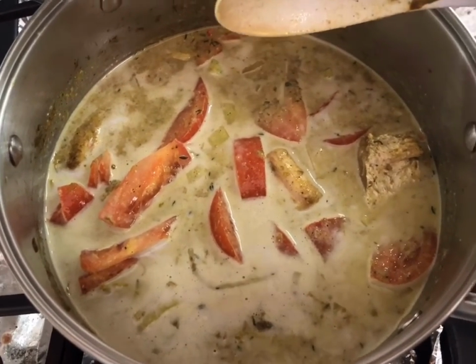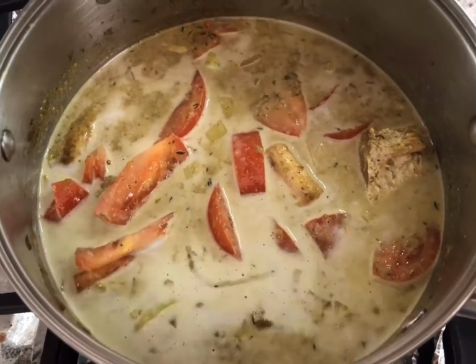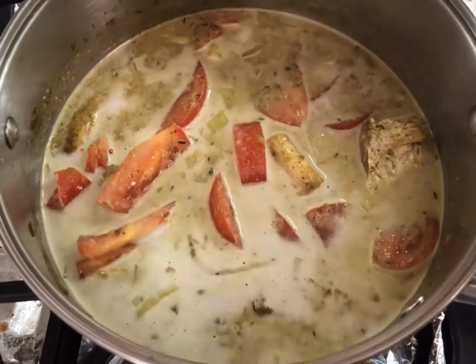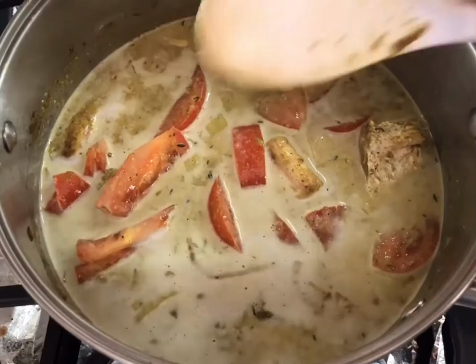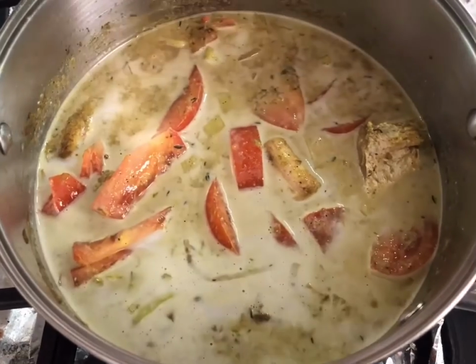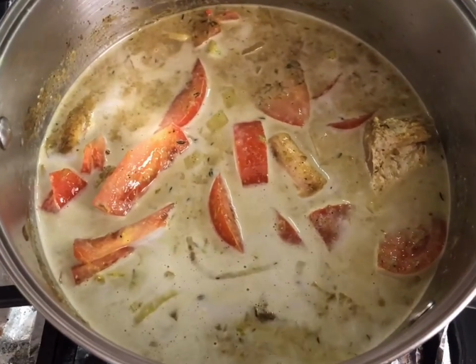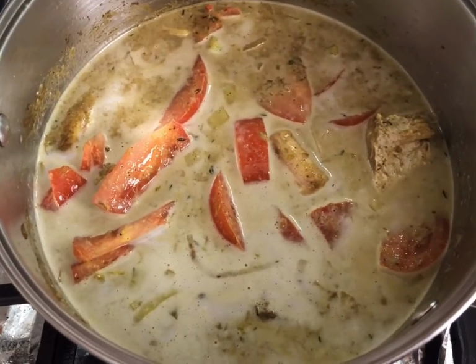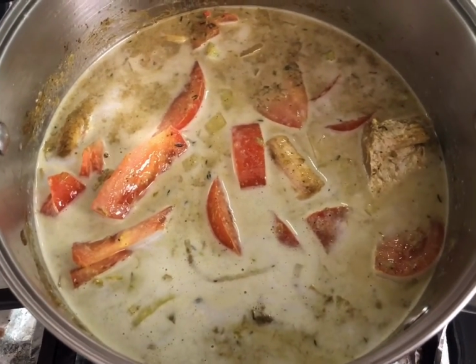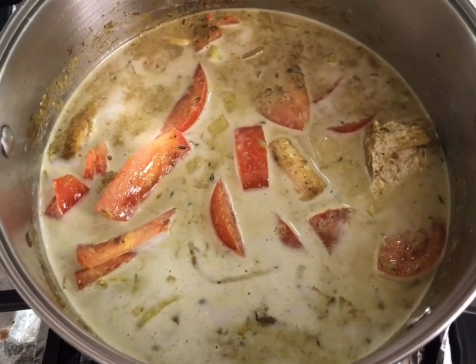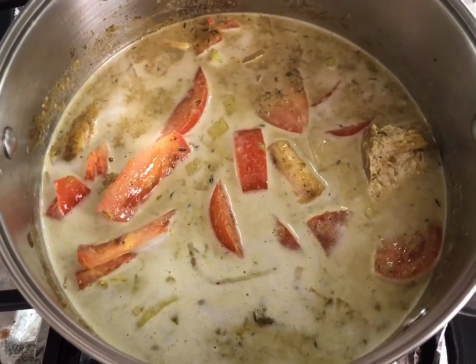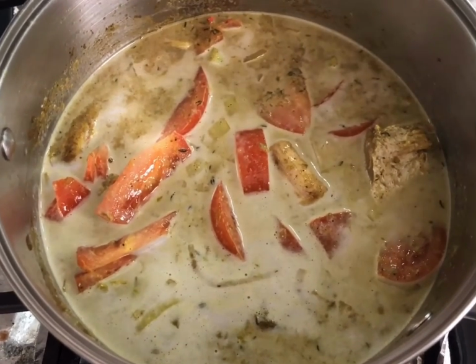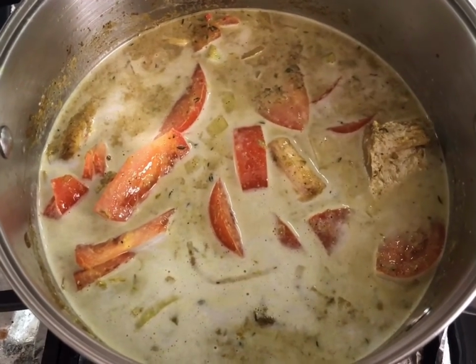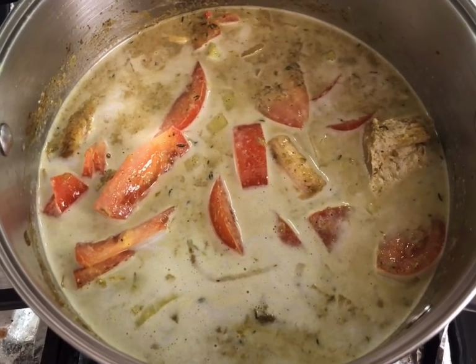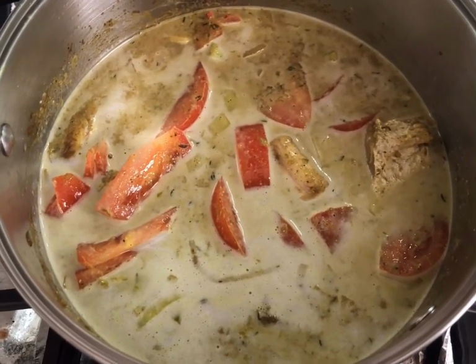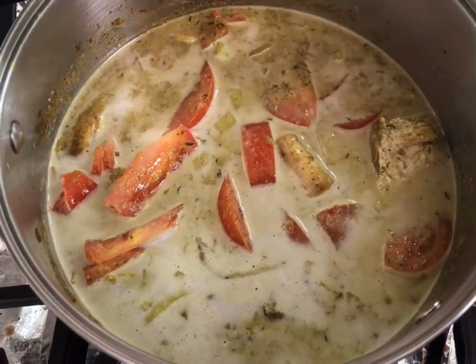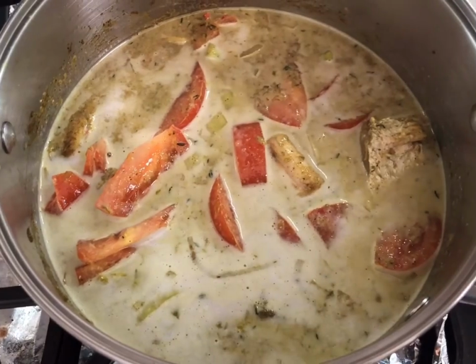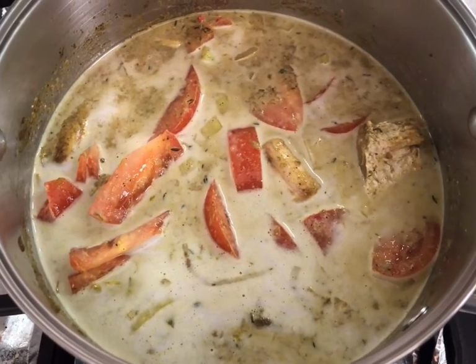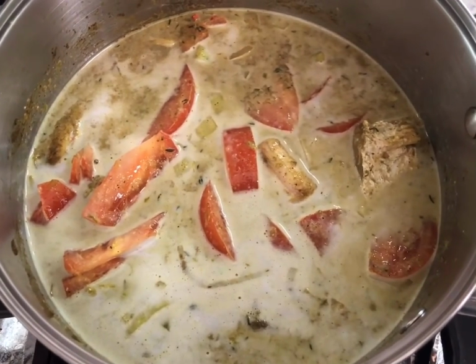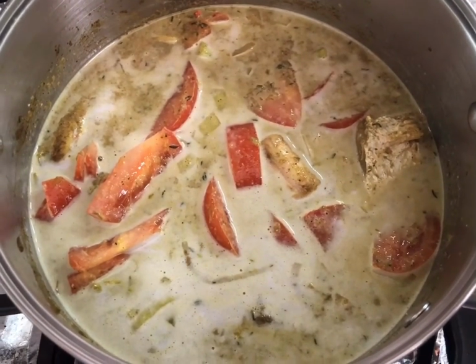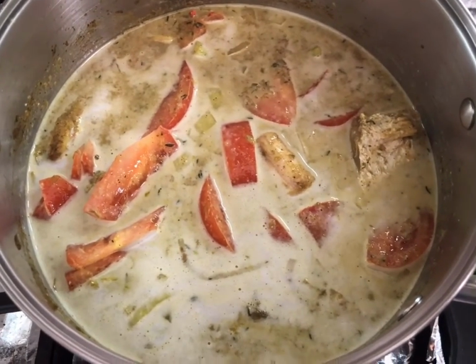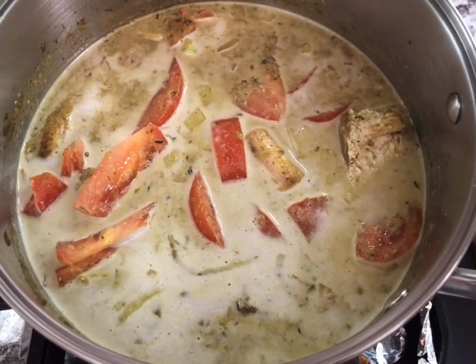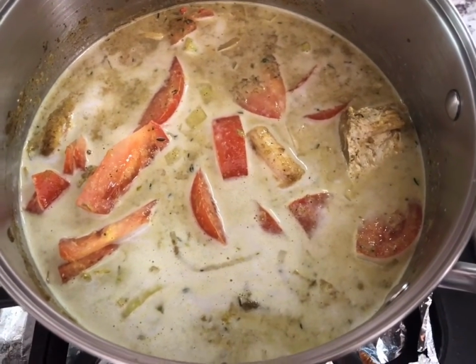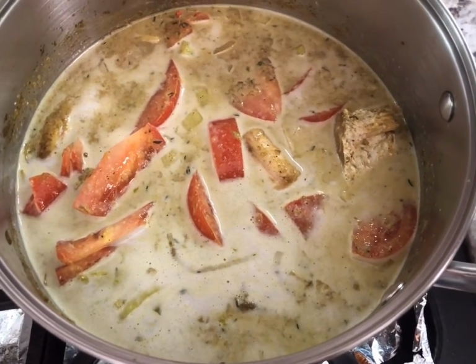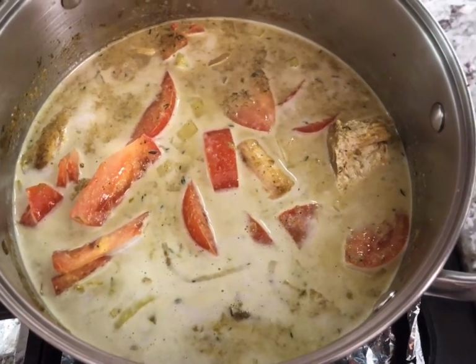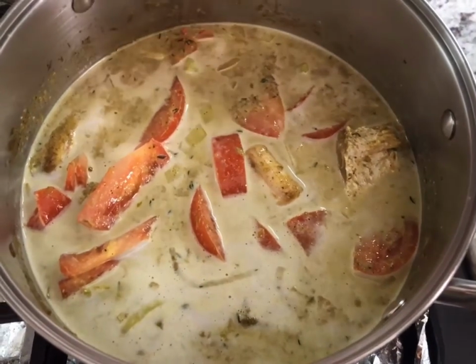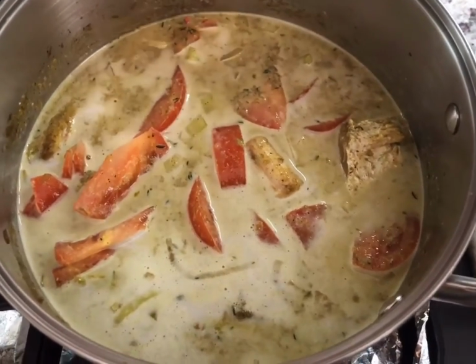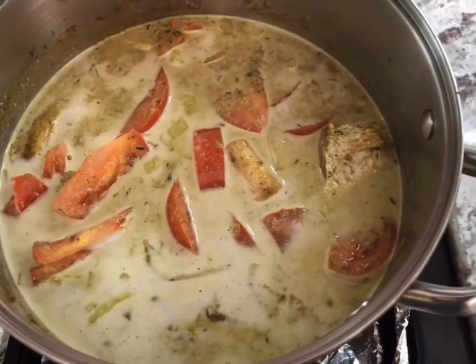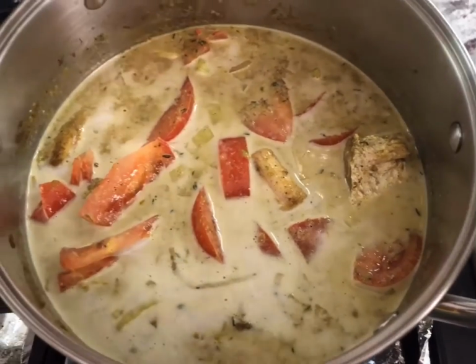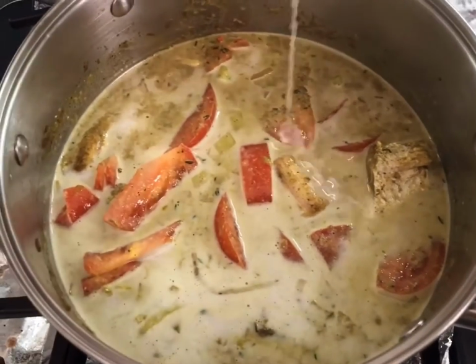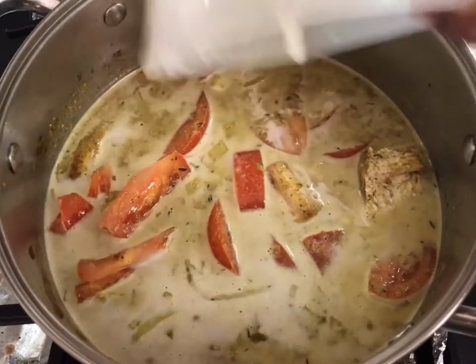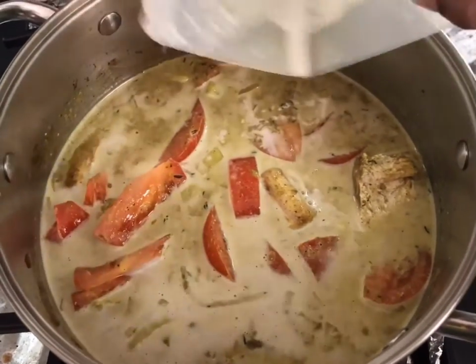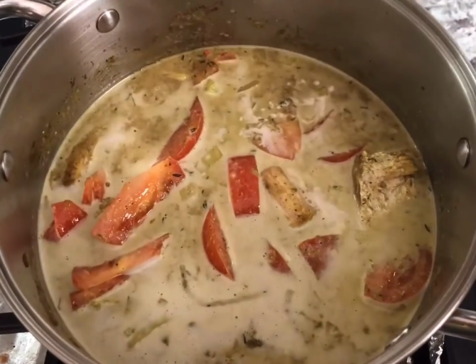You wouldn't want to miss out the coconut milk part because it makes the curry richer, it flavors the fish, and it makes the curry creamy. I hope you like this dish too.